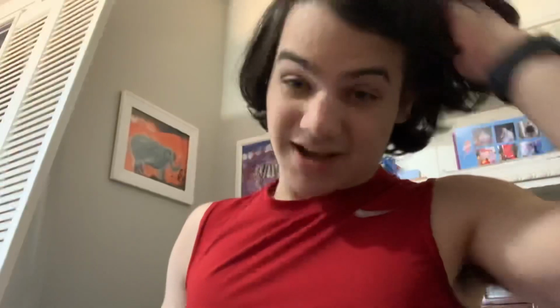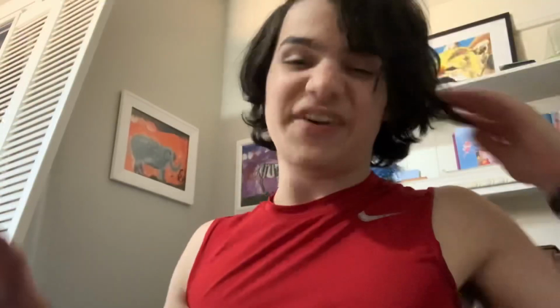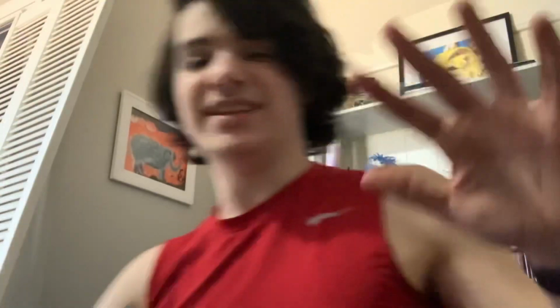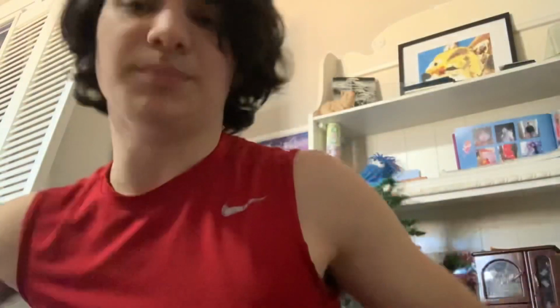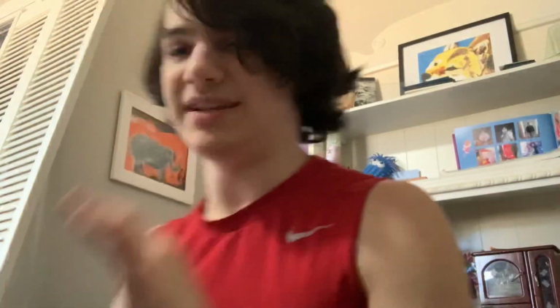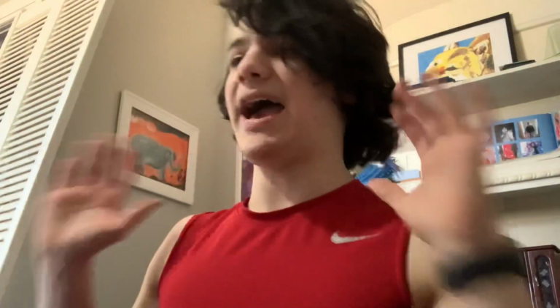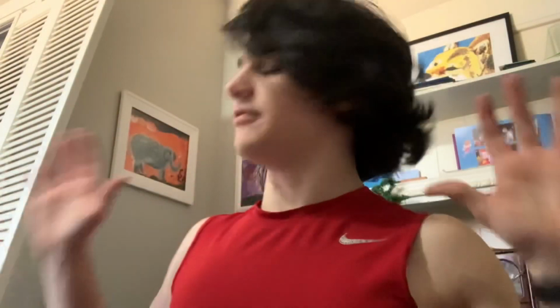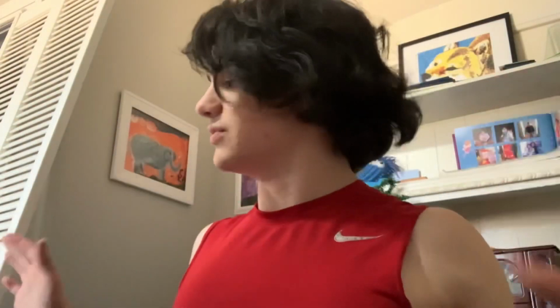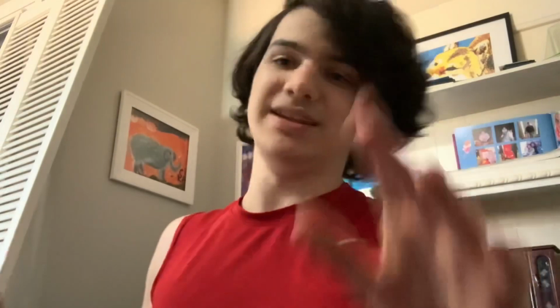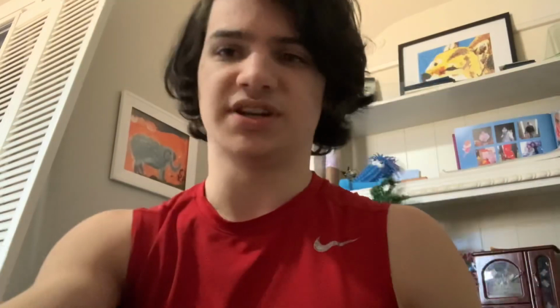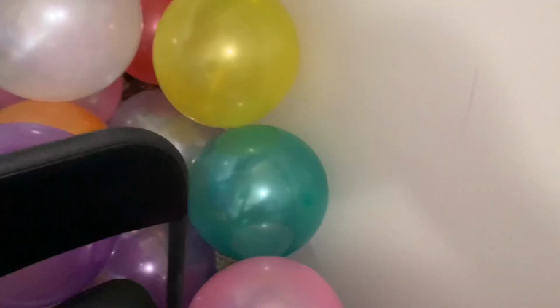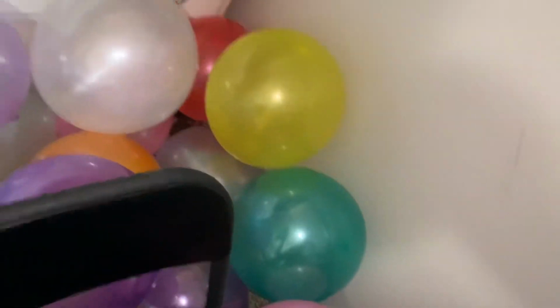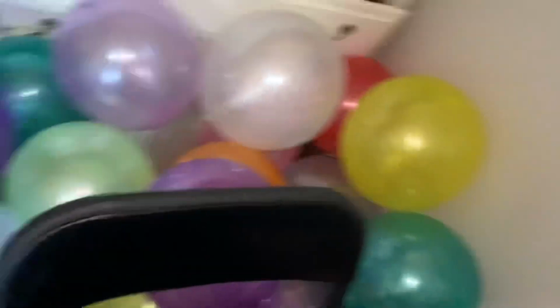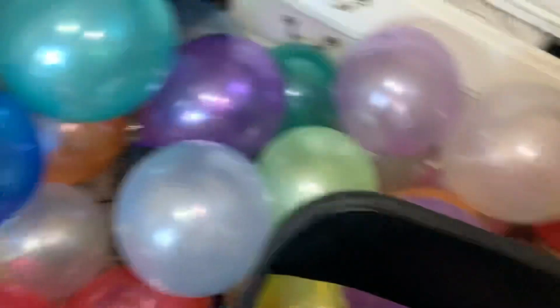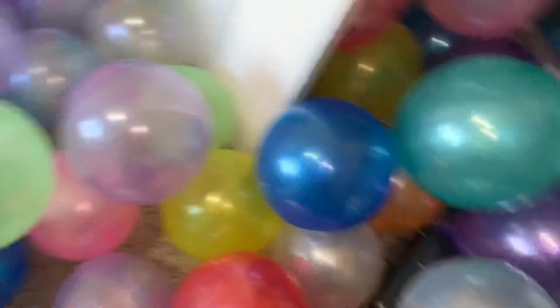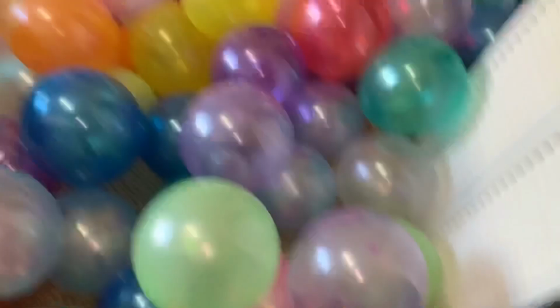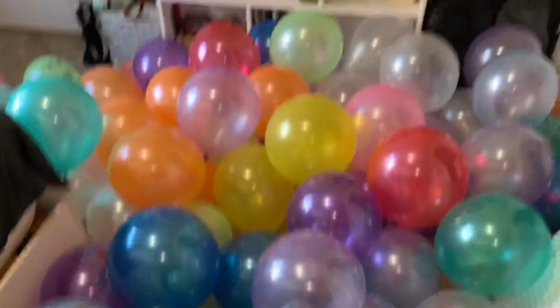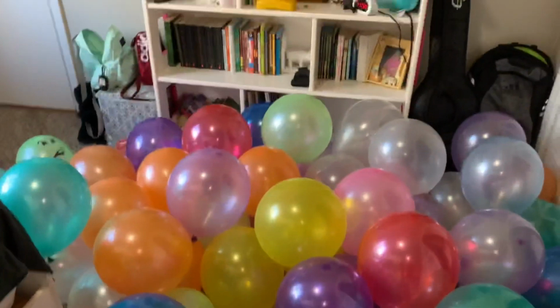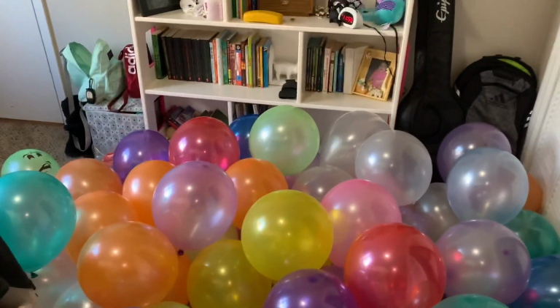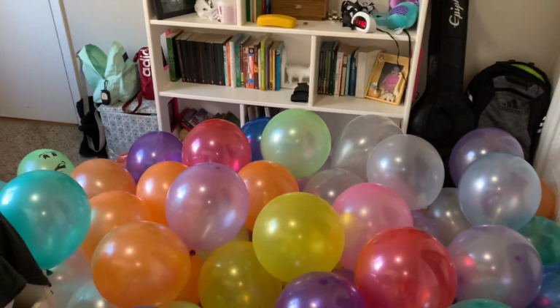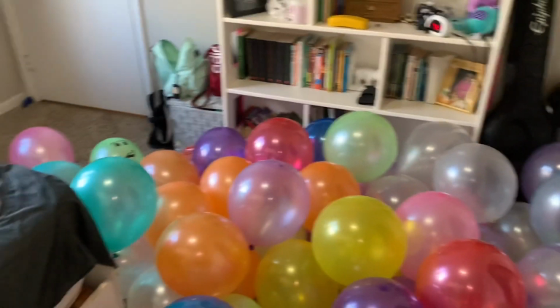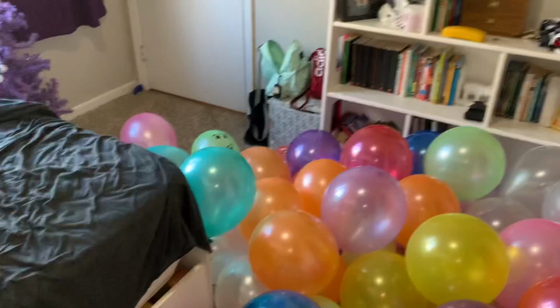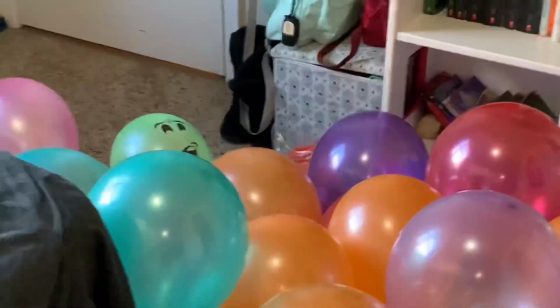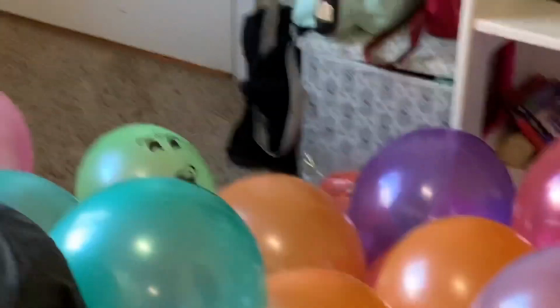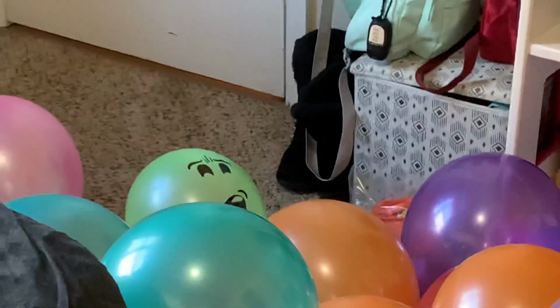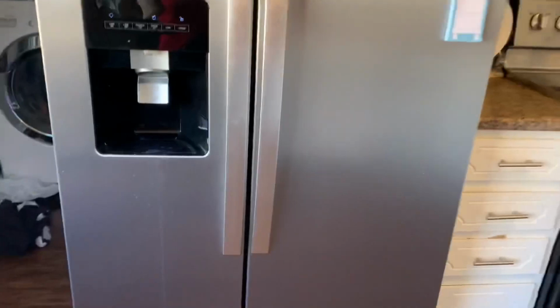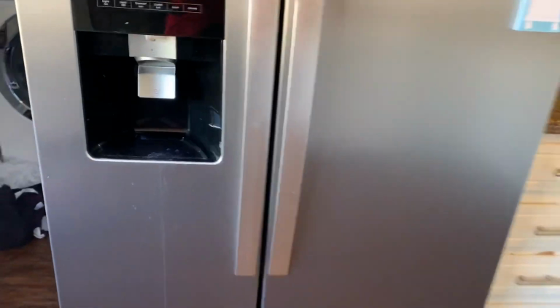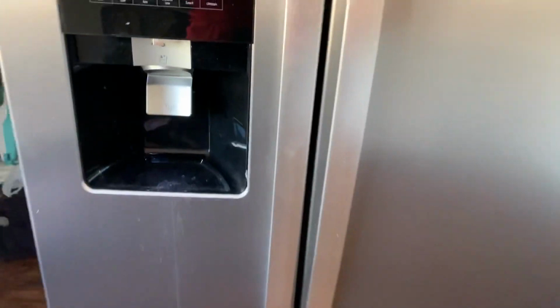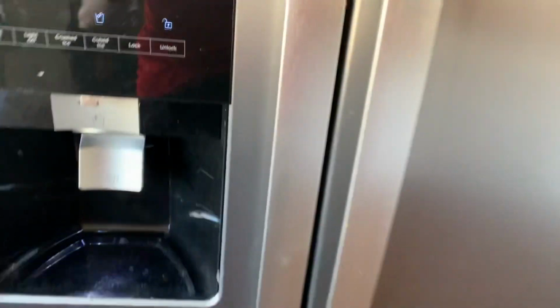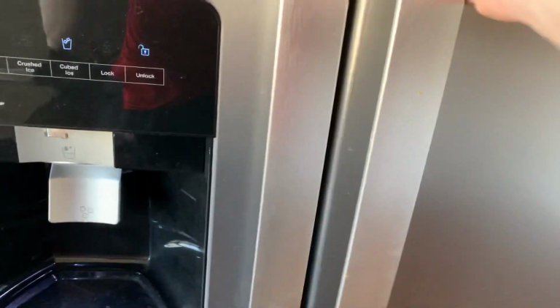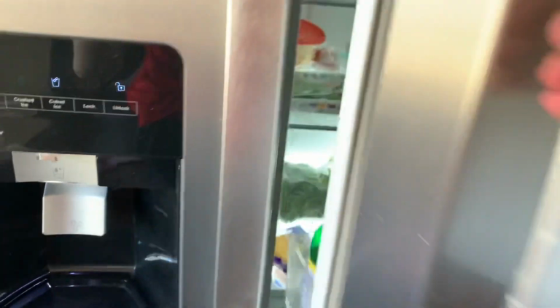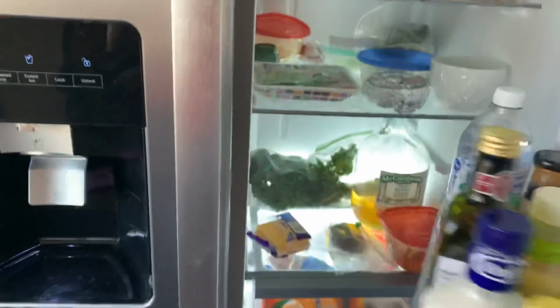I finally have completed half of the balloons I need. Check it out — these are all the balloons and I'm halfway done. Since I'm halfway through I think I need a snack.